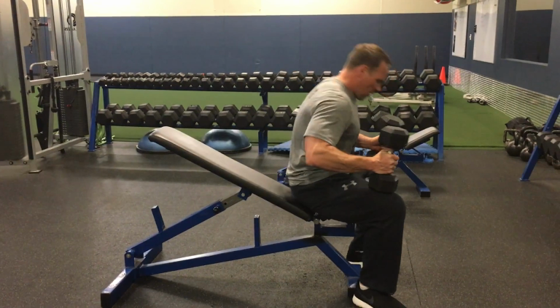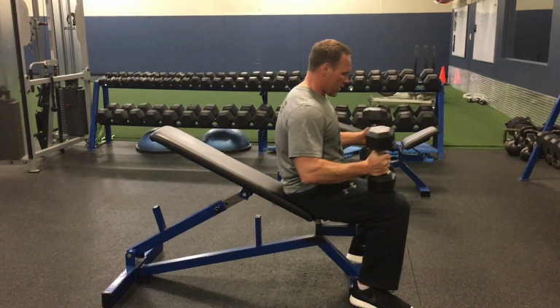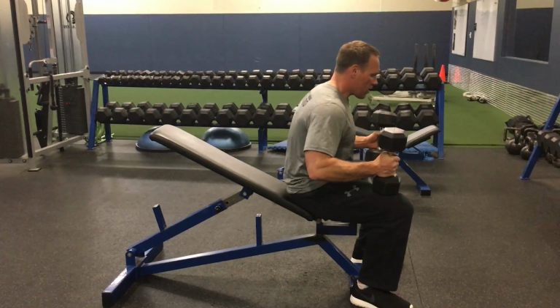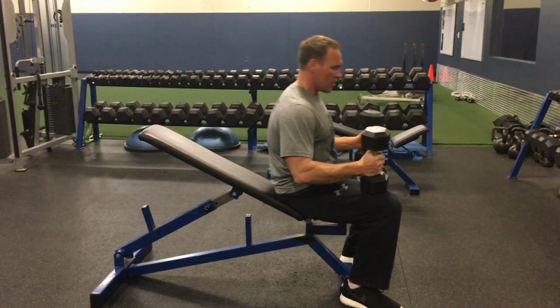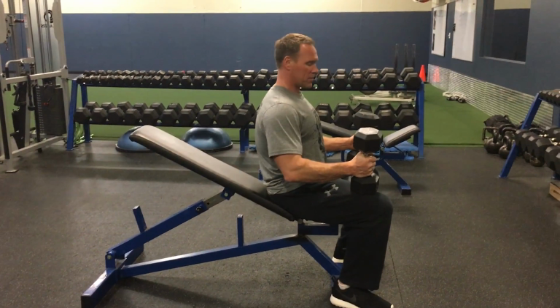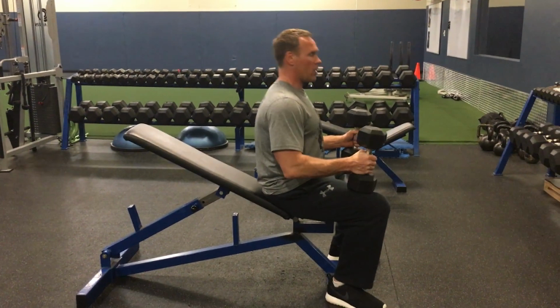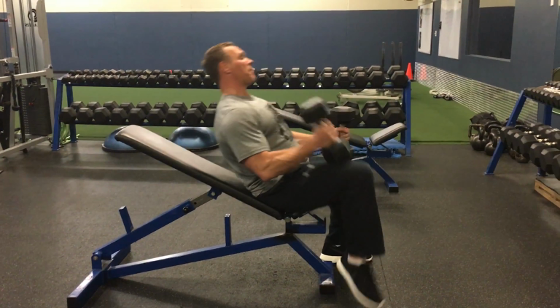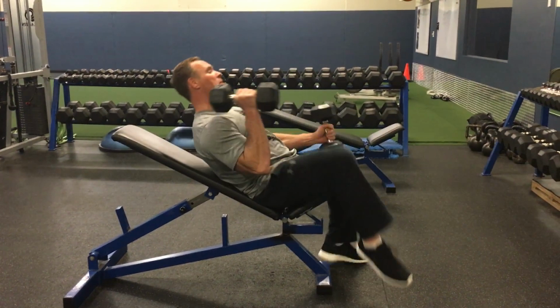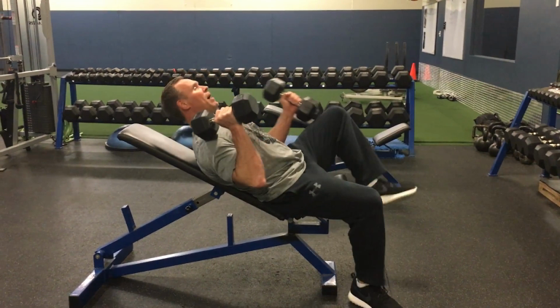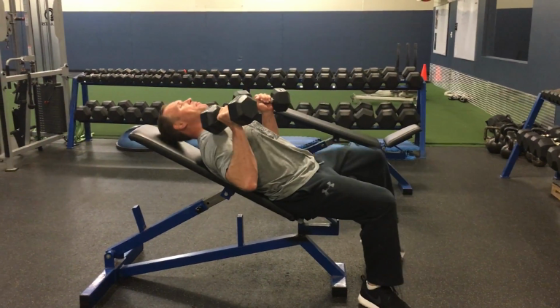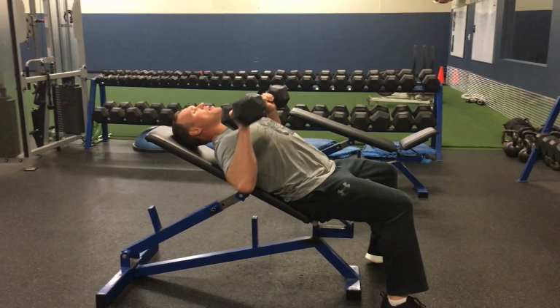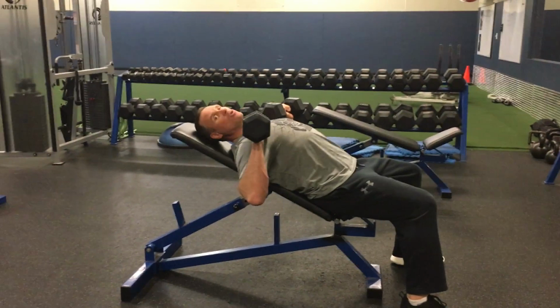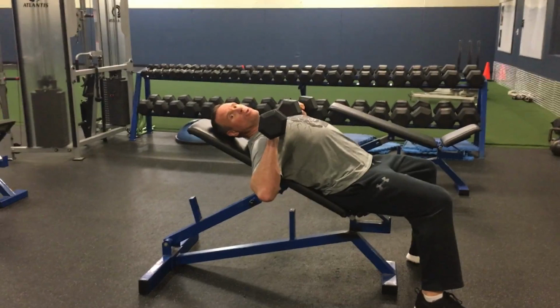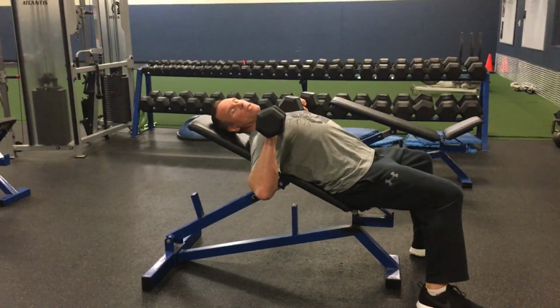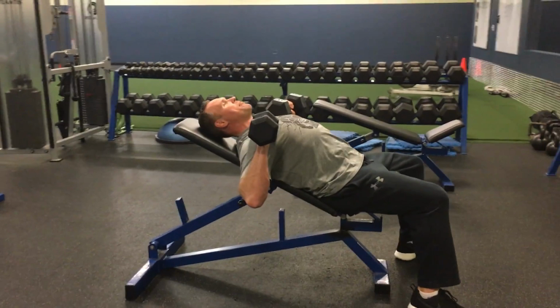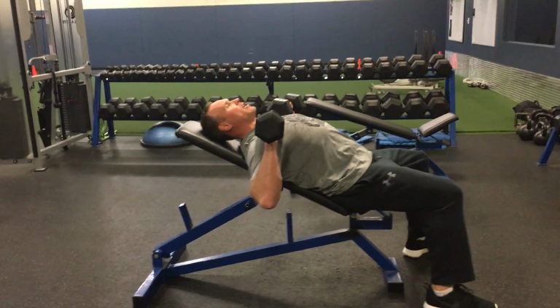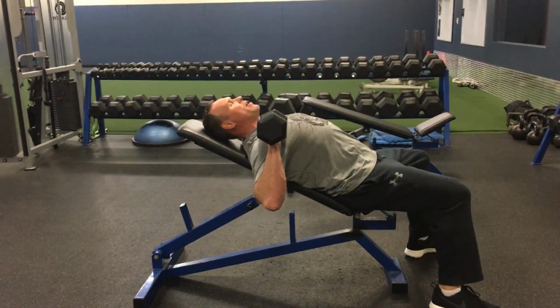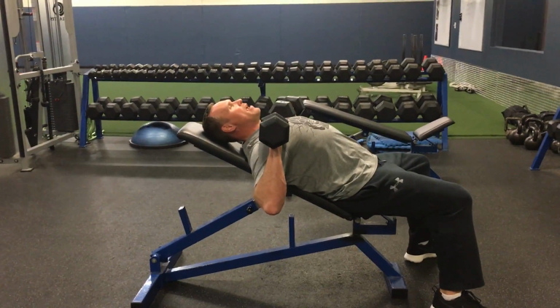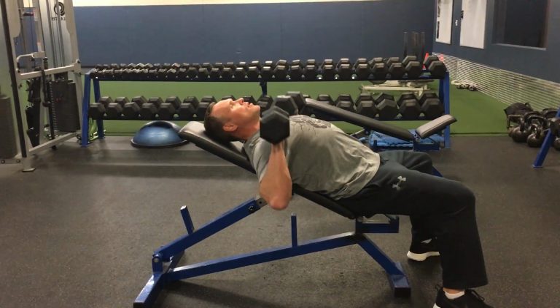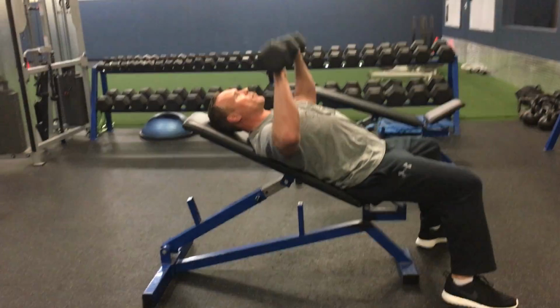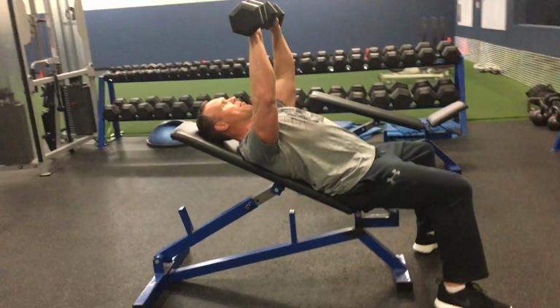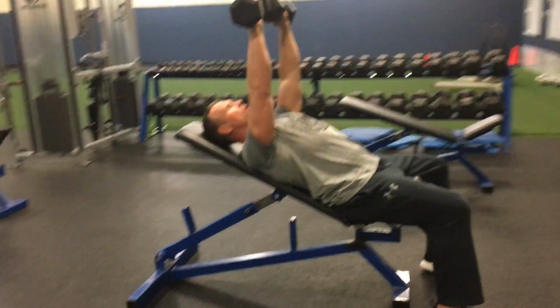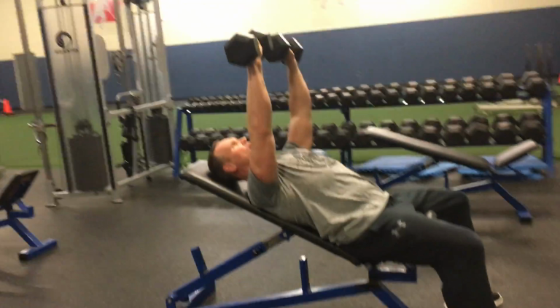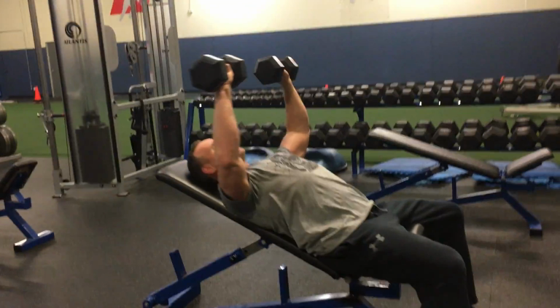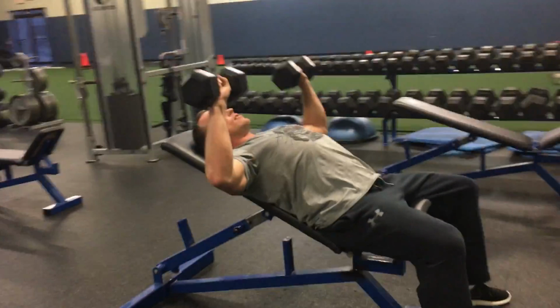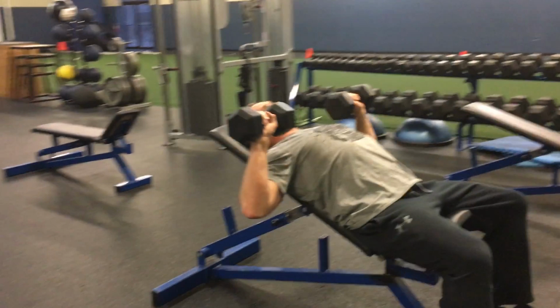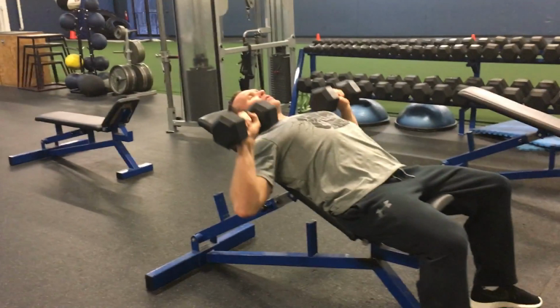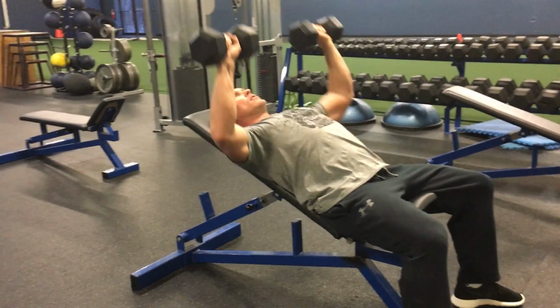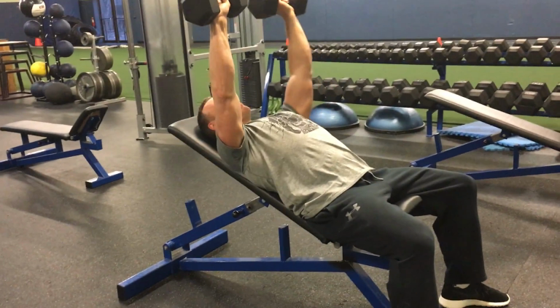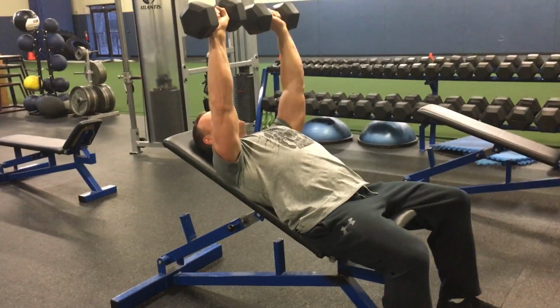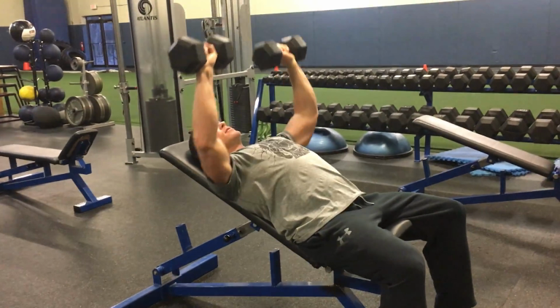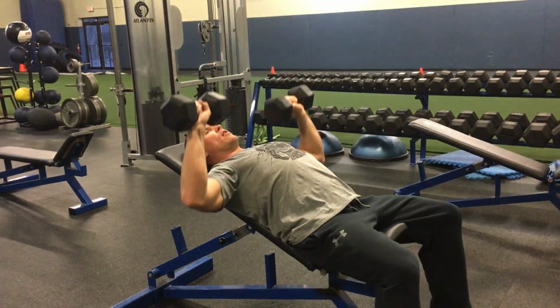Right here I'm sitting down, popping up, squeezing those shoulder blades right at the bench, and setting my anchors. Then press up and in, down and out — up and in, down and out.